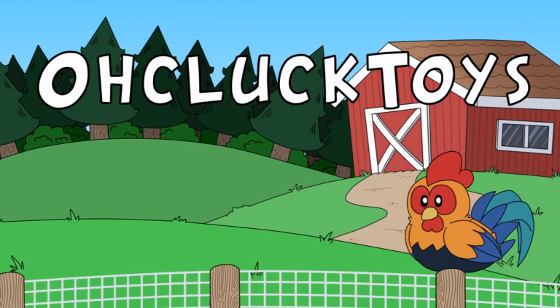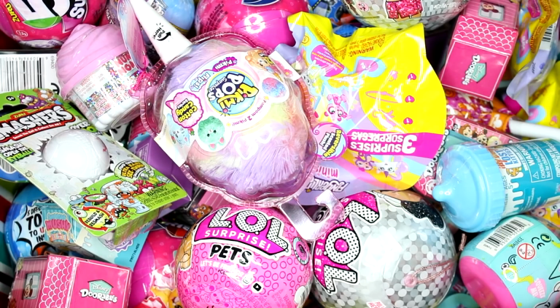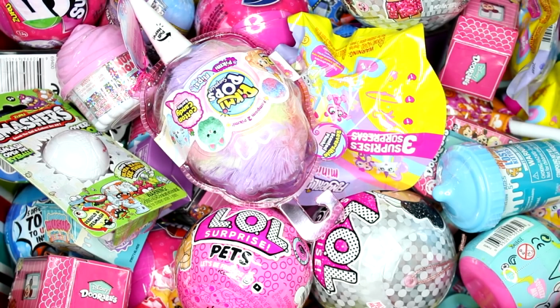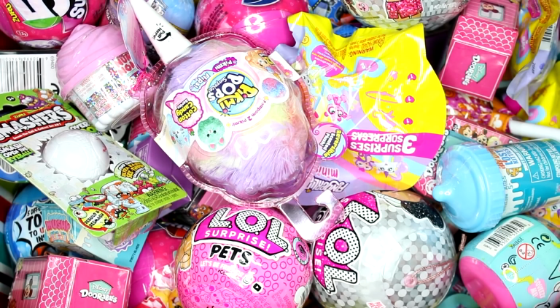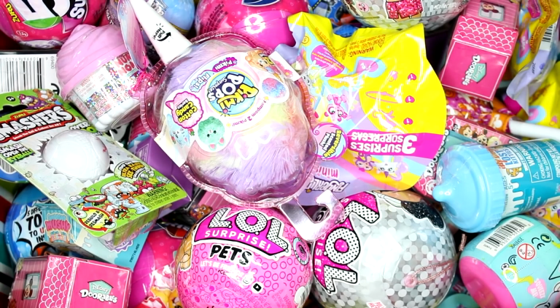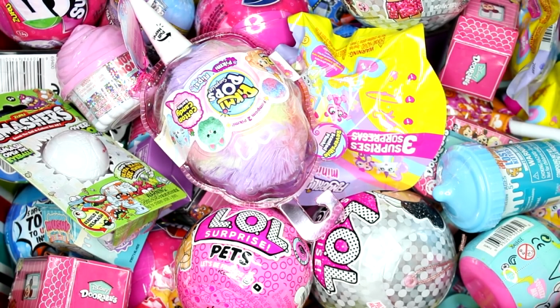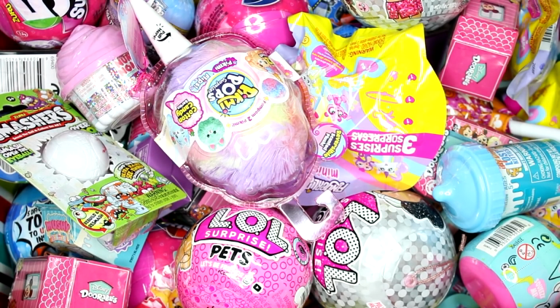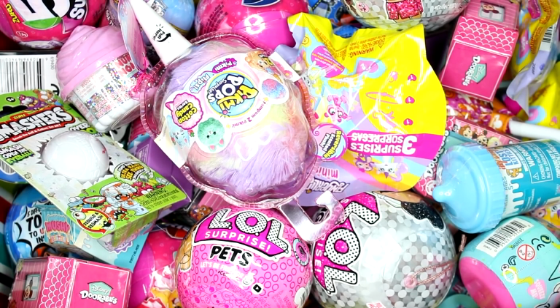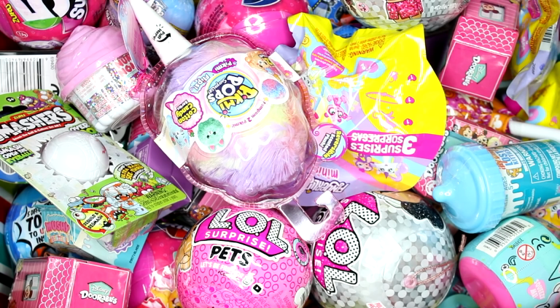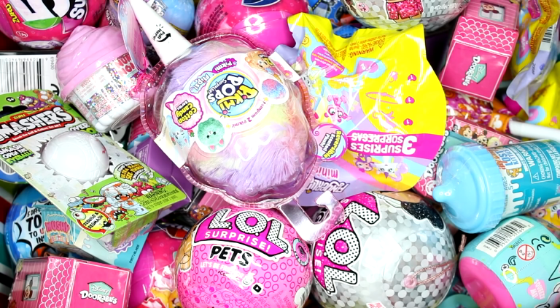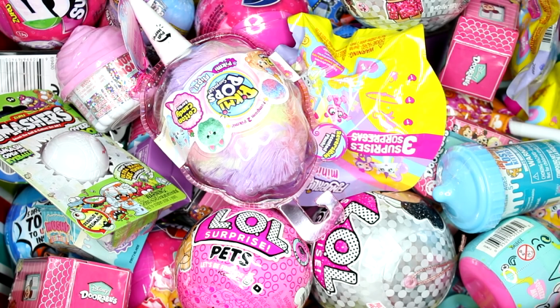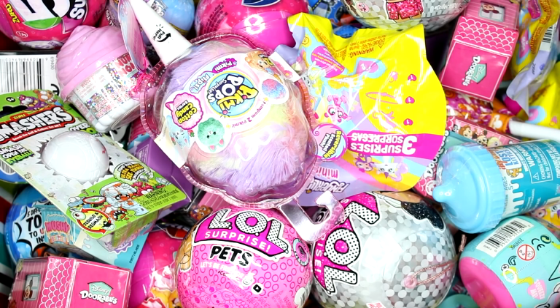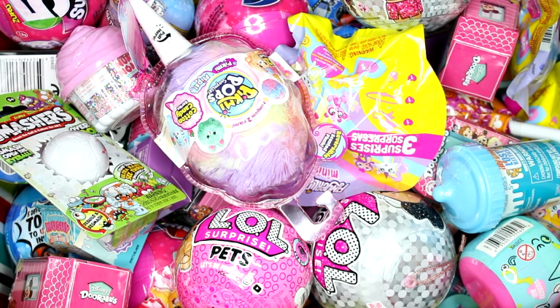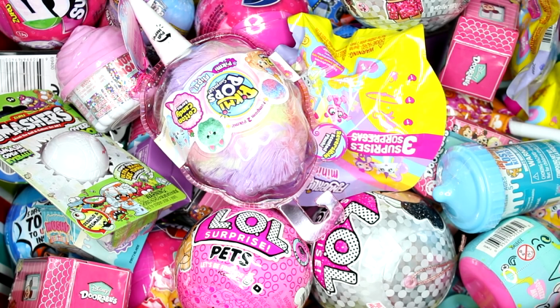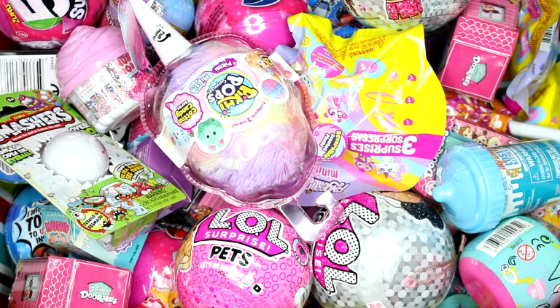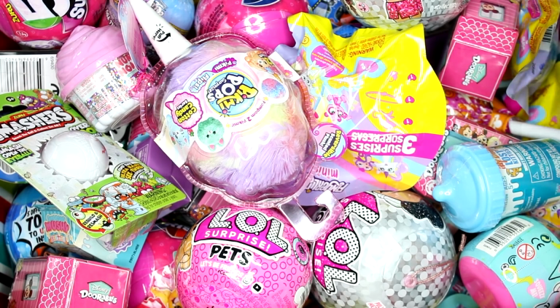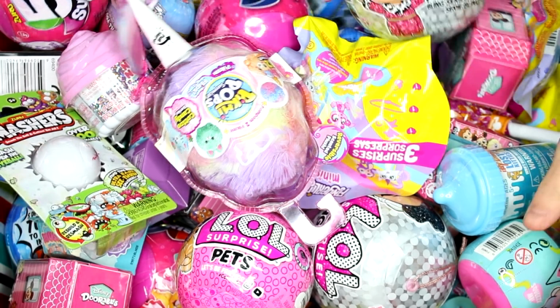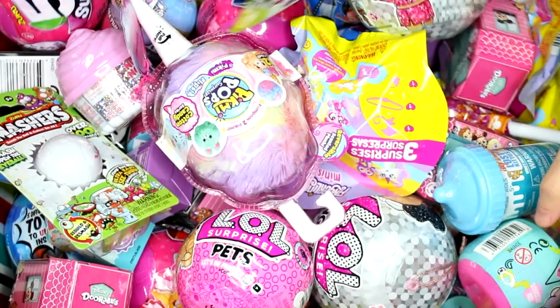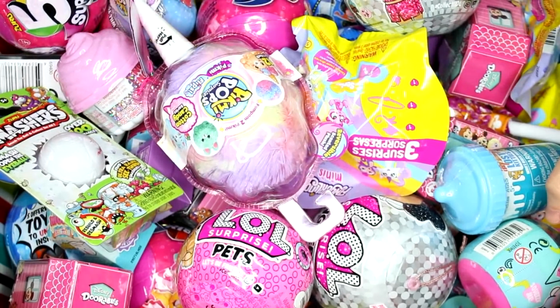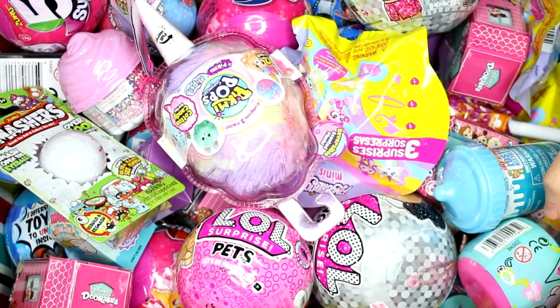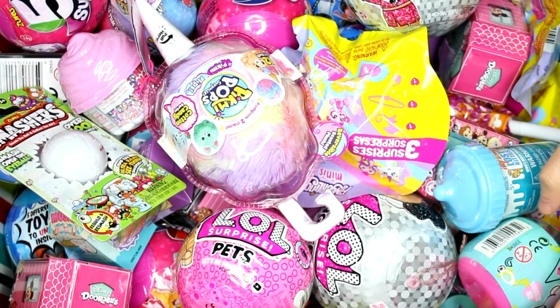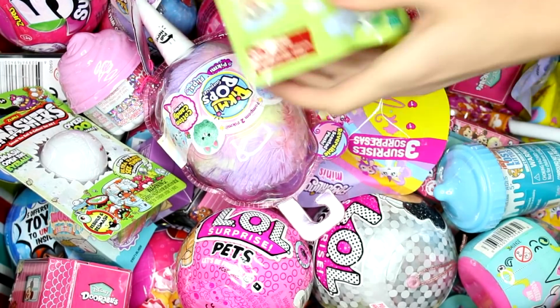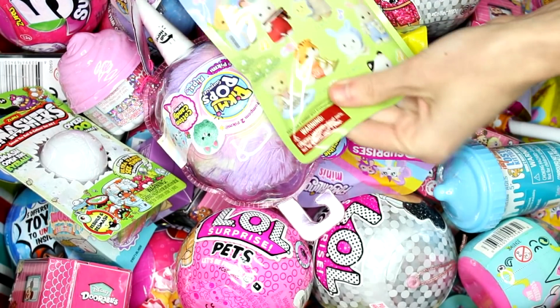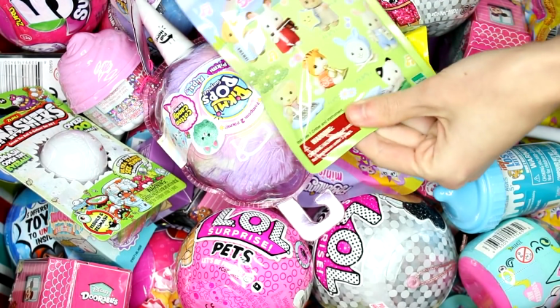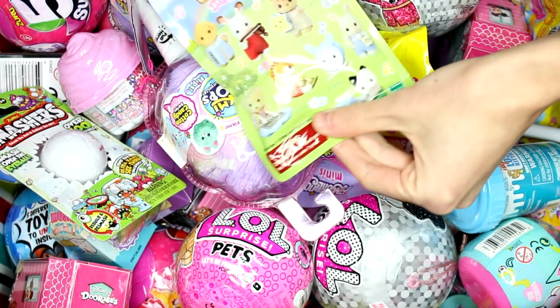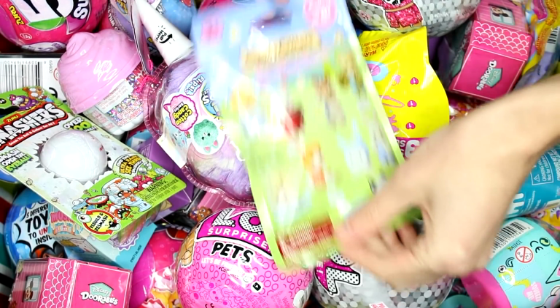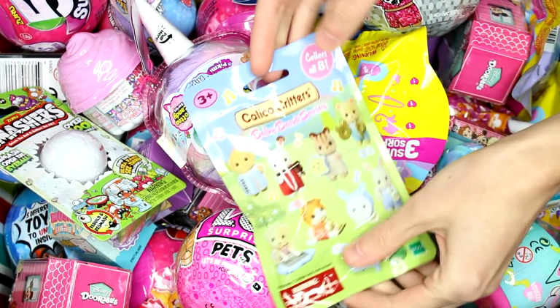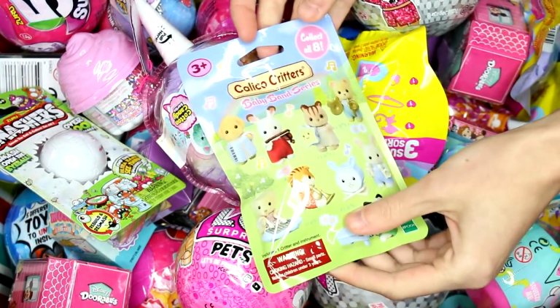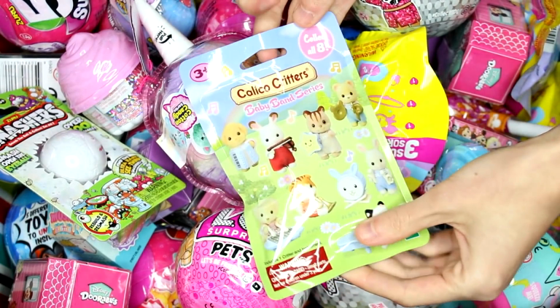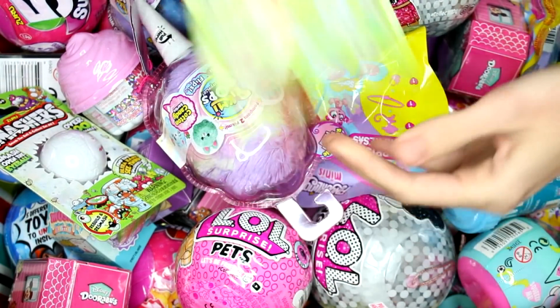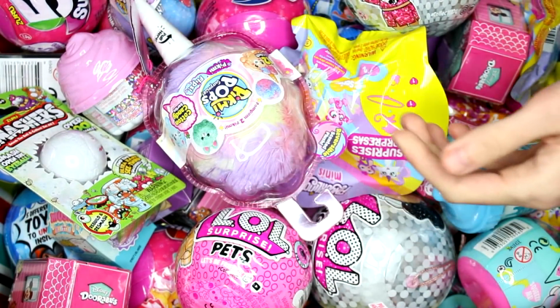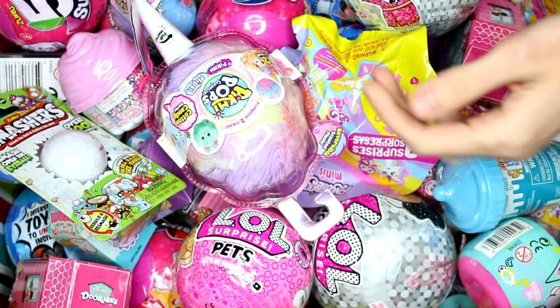Hi everyone, it's Tiffany. I am going to be picking five random blind bags or boxes to open up today. Let's get started — oh, what is this? It wants to be opened! We have a Calico Critters Baby Band series.